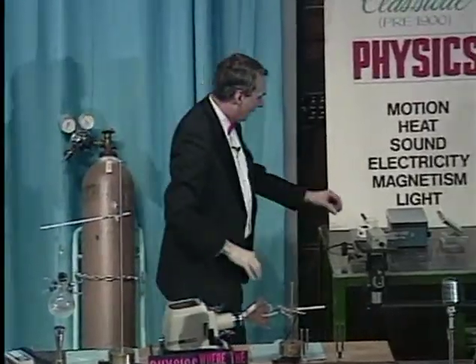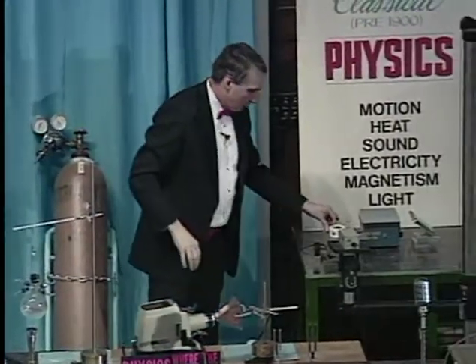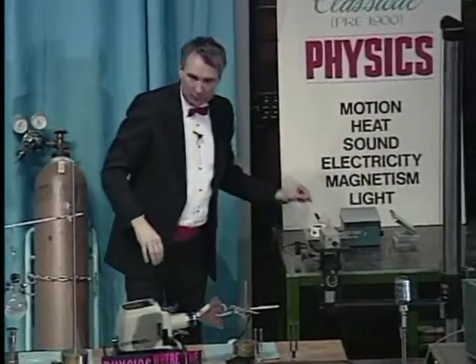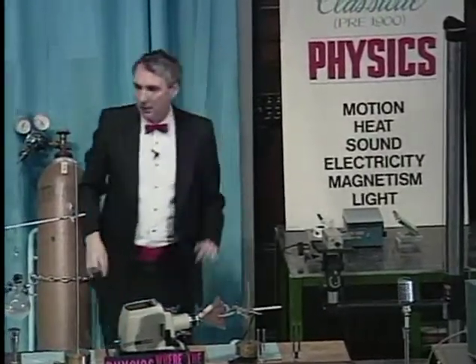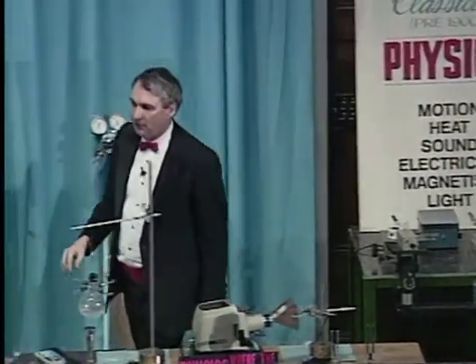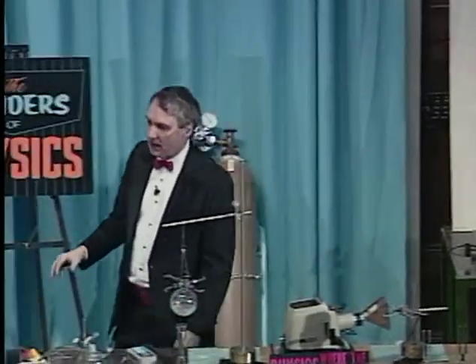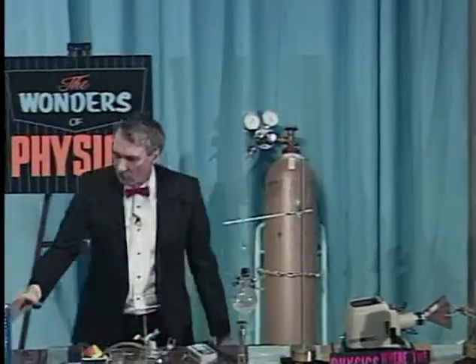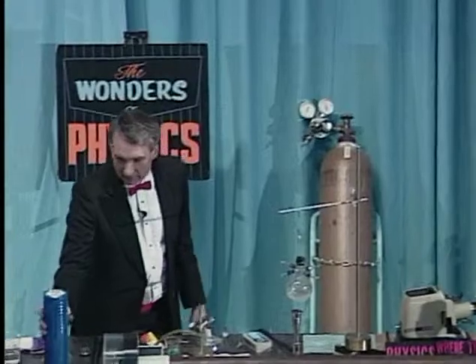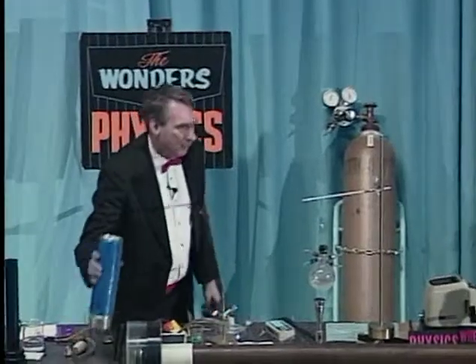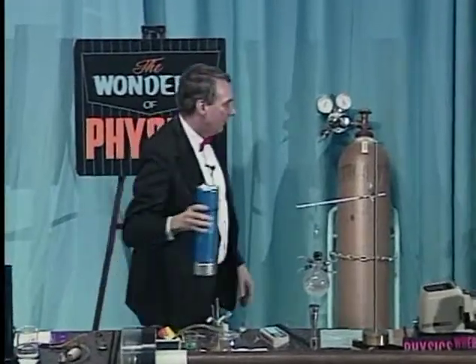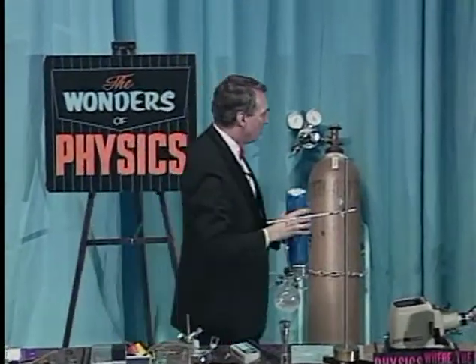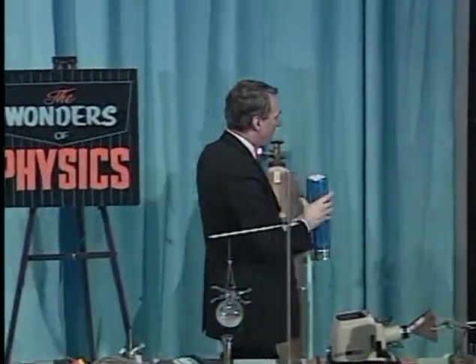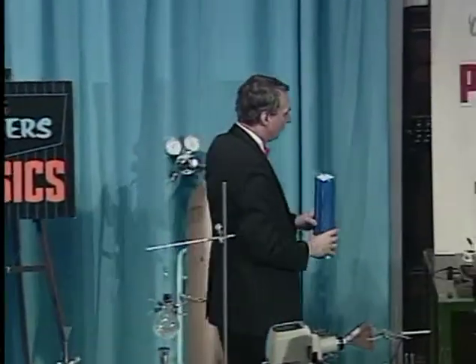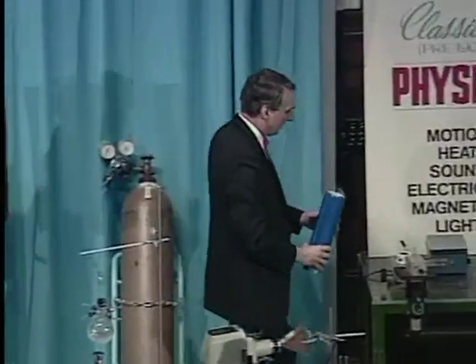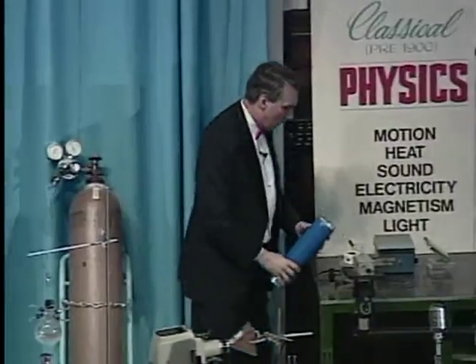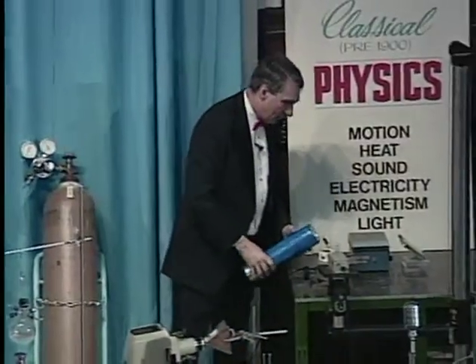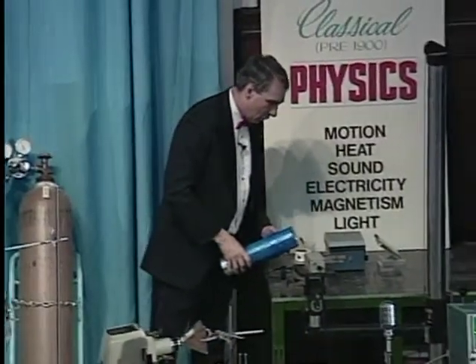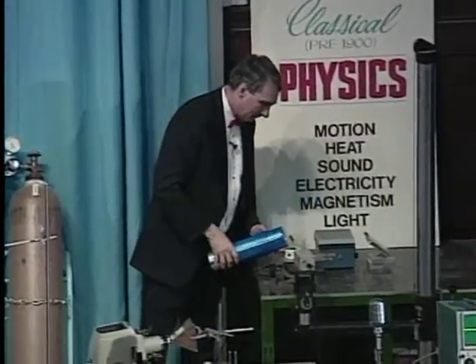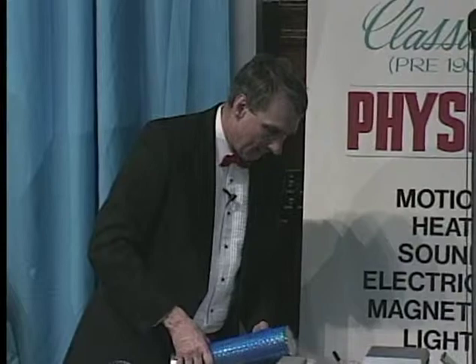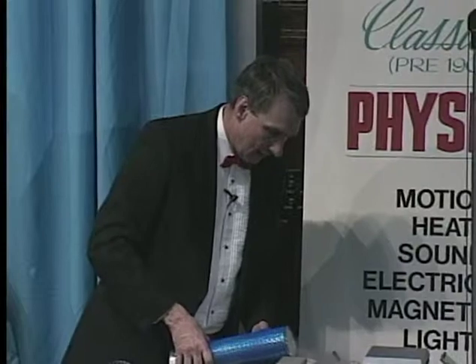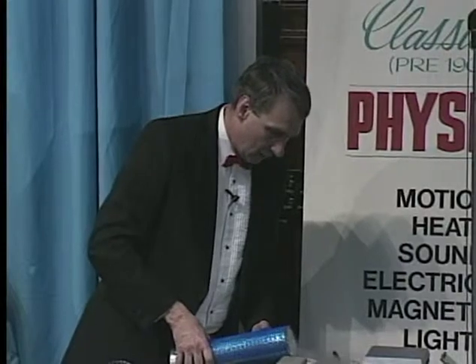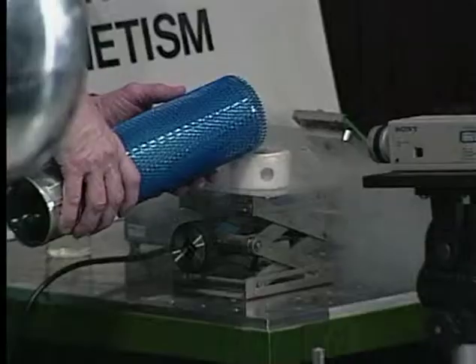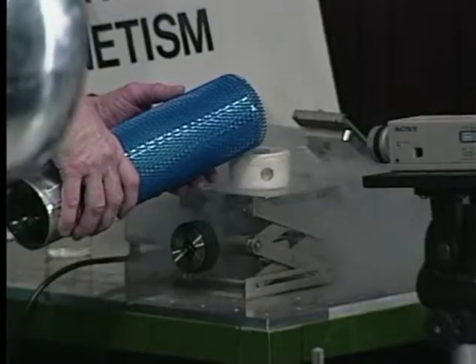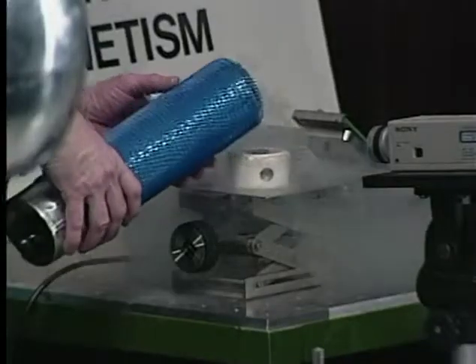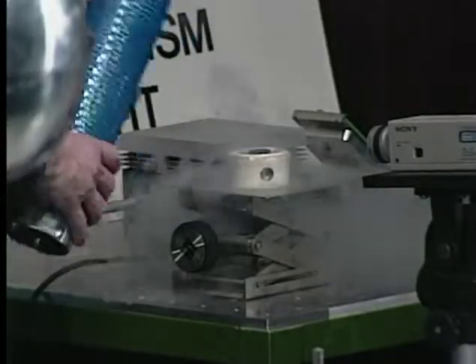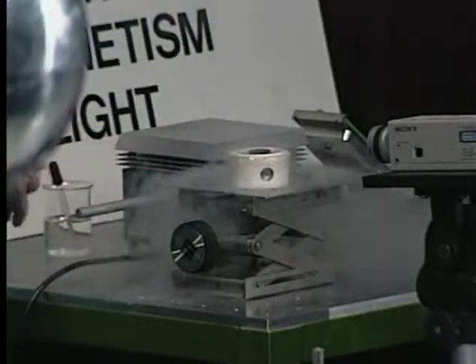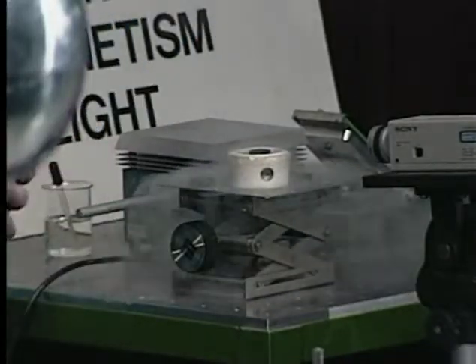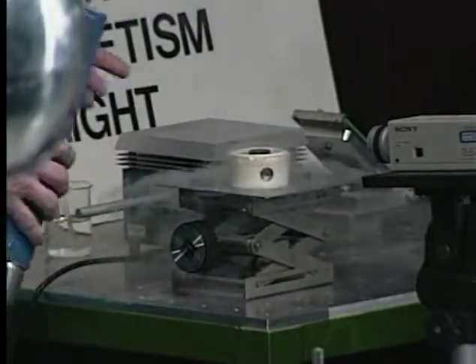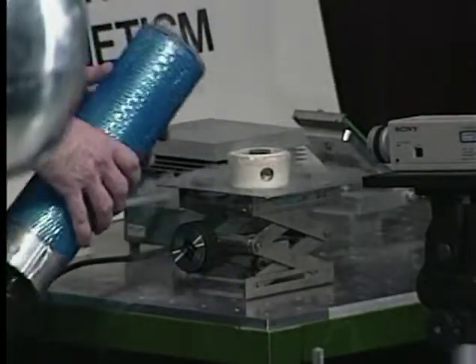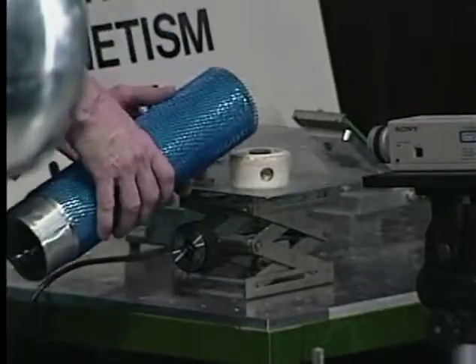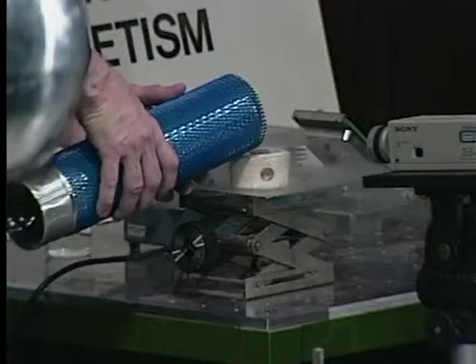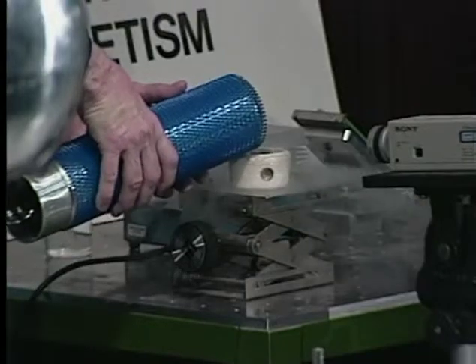What we're going to do is pour a little bit of this liquid nitrogen over it, because materials become superconducting only when they're very cold. So we'll pour this nitrogen over it and let it cool down. You can see the nitrogen boiling on the video.